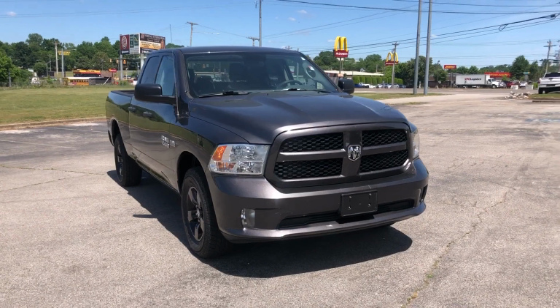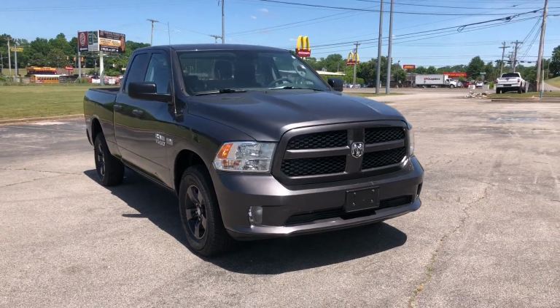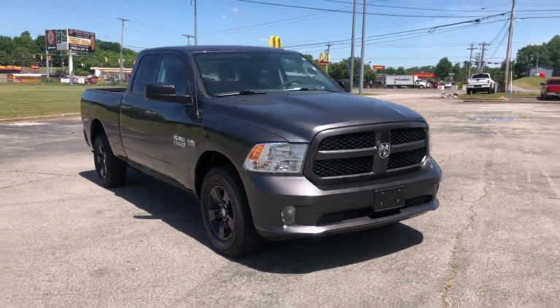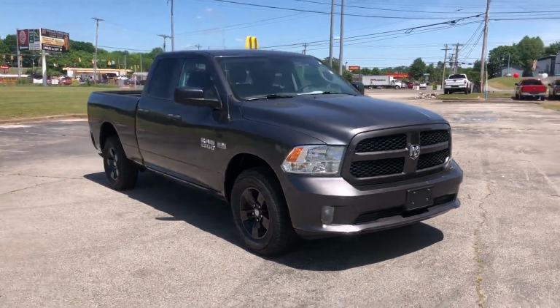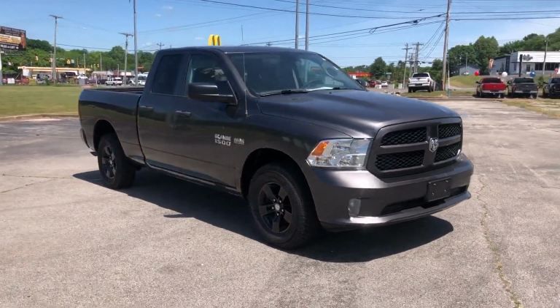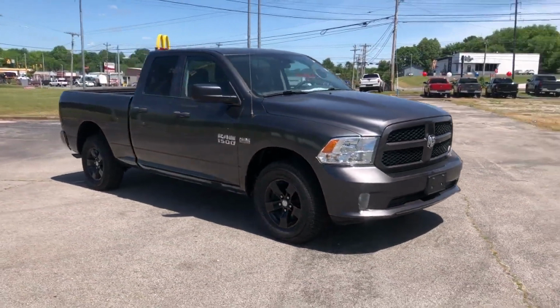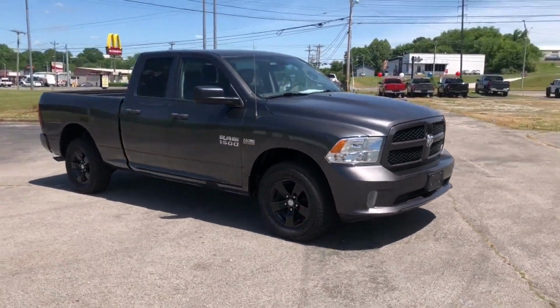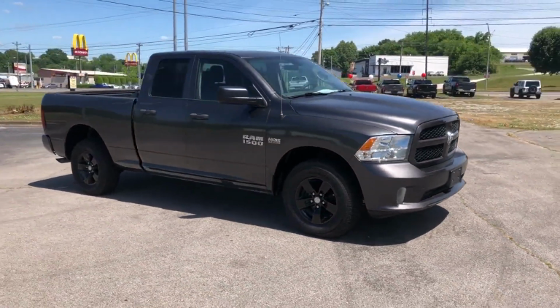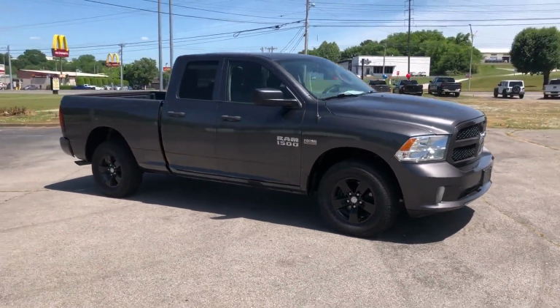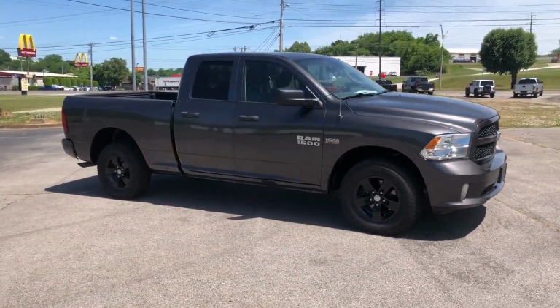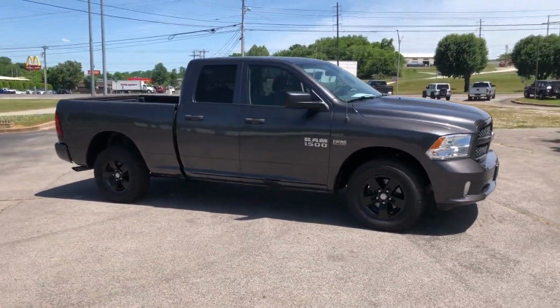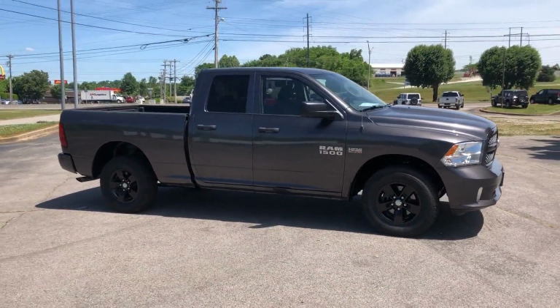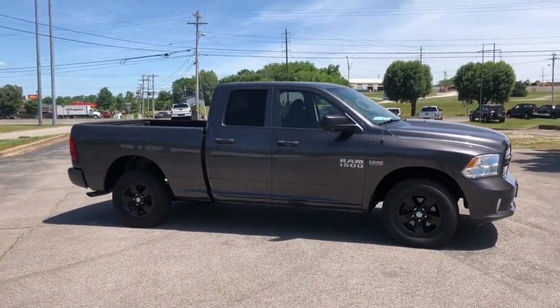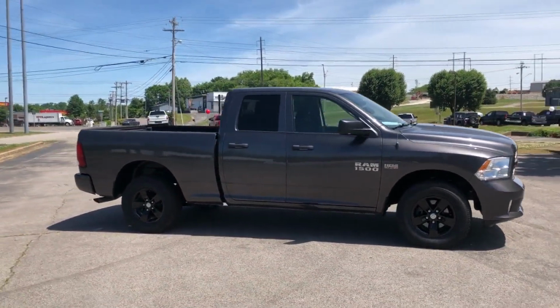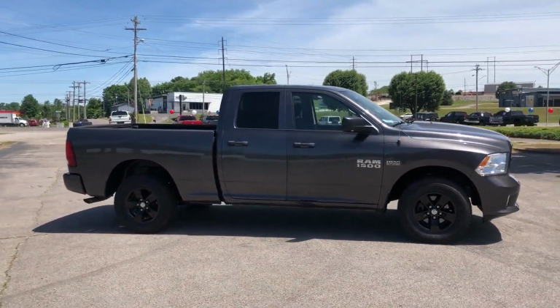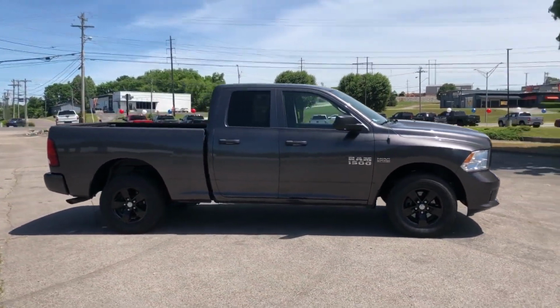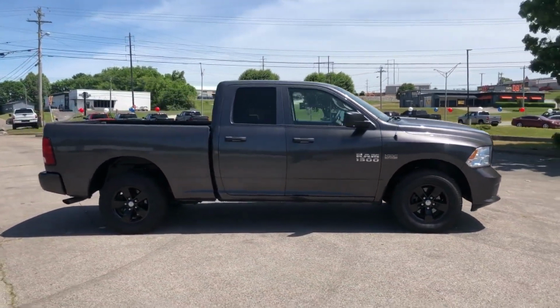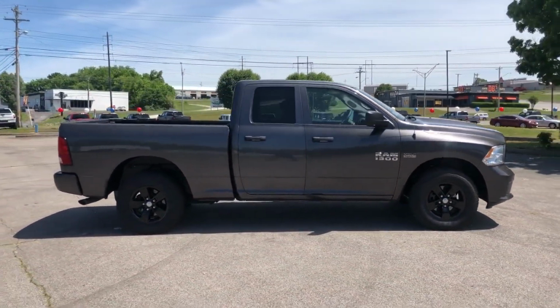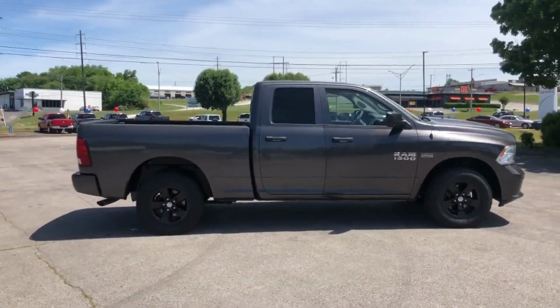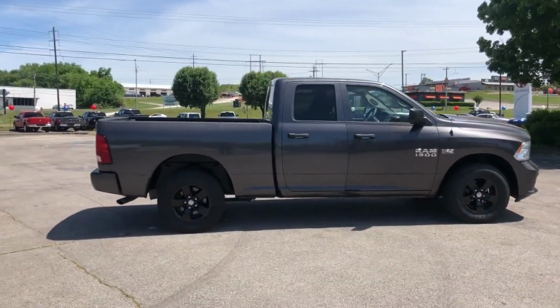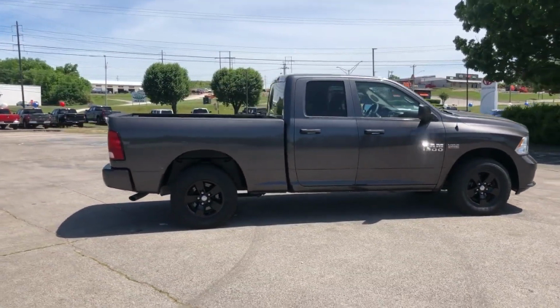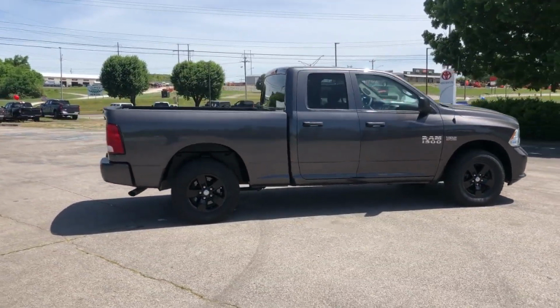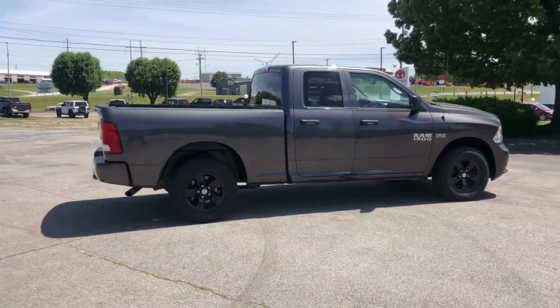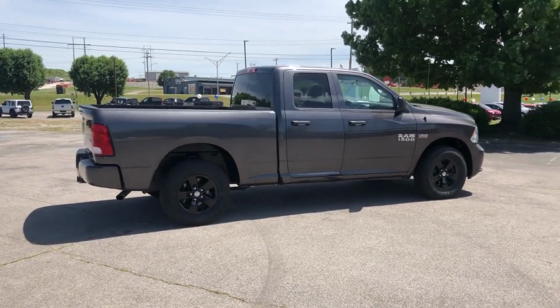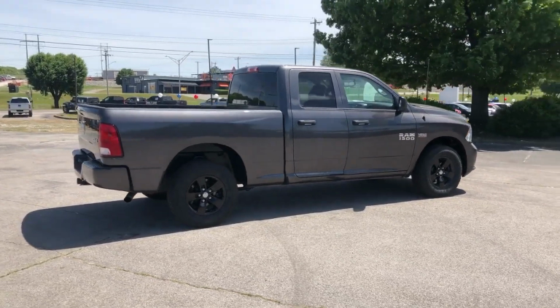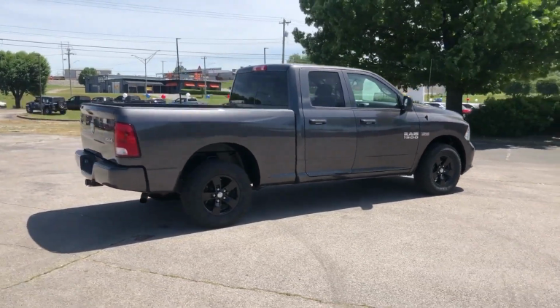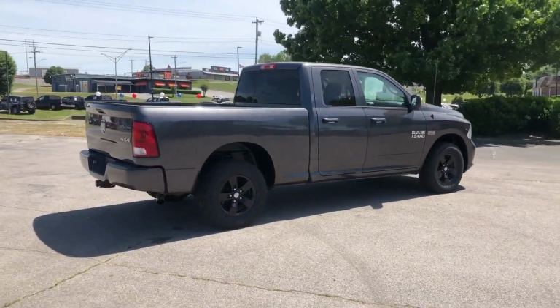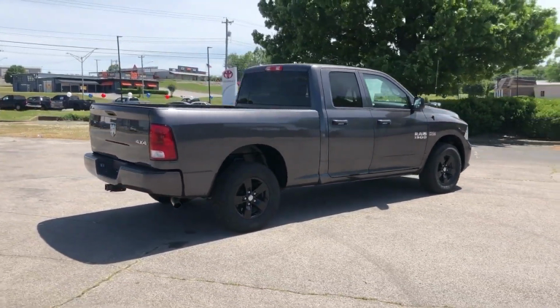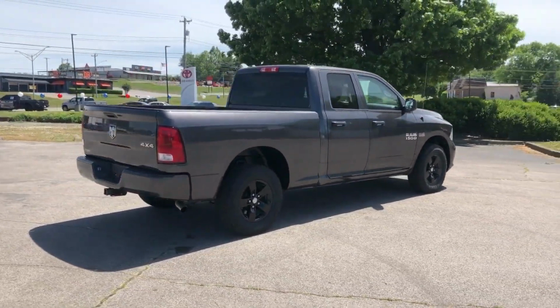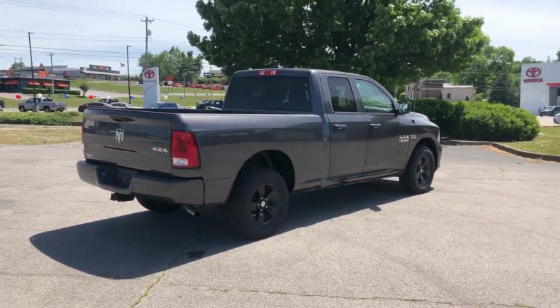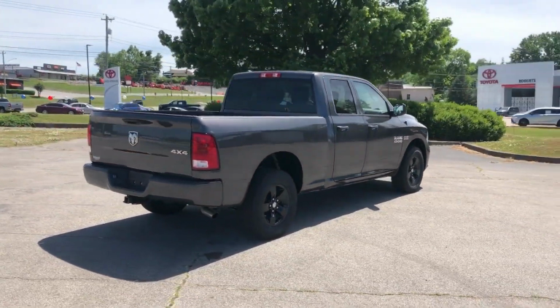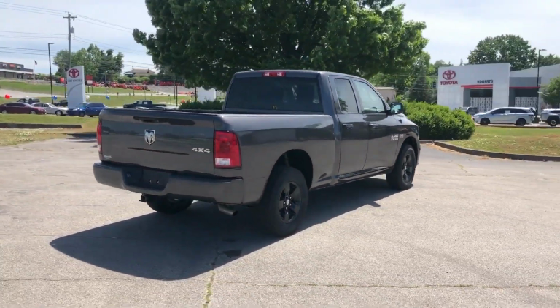2018 Ram 1500 with less than 40,000 miles on the odometer. This pickup truck offers two full rows of seating for premium comfort. Additionally, you'll be more than pleased with extra features like these.